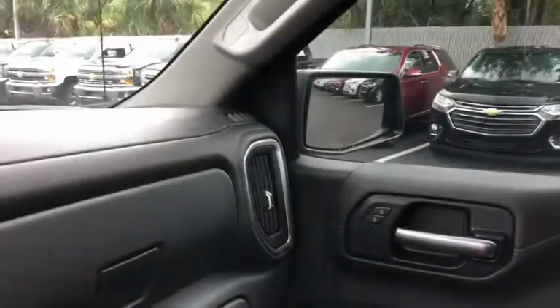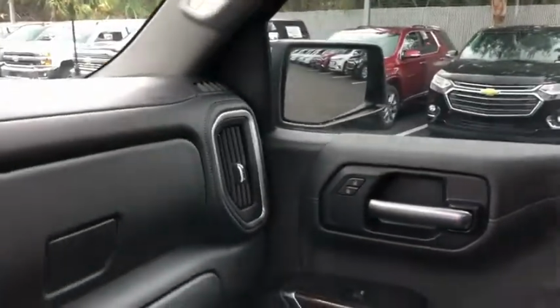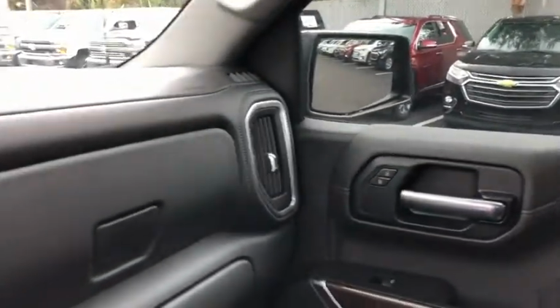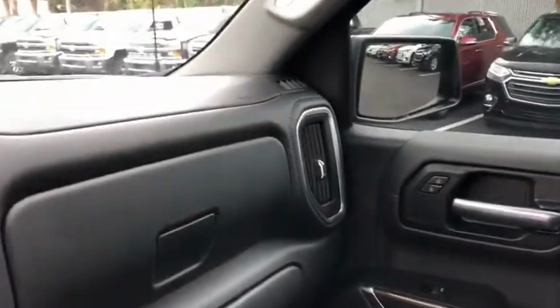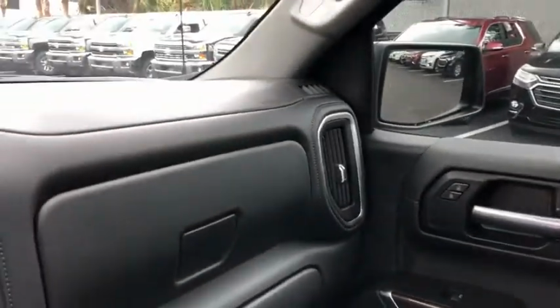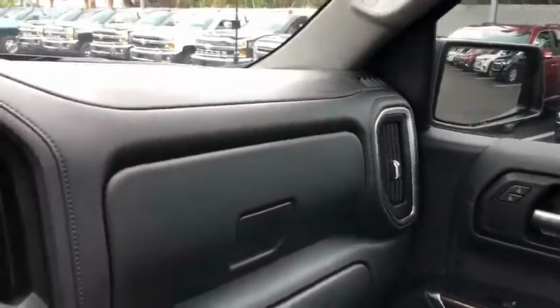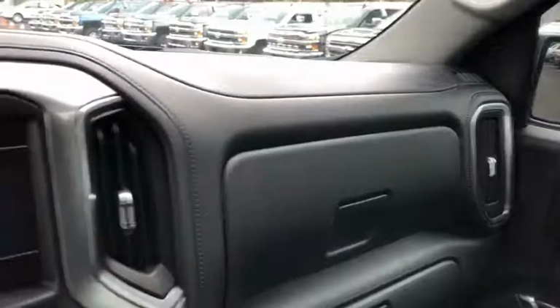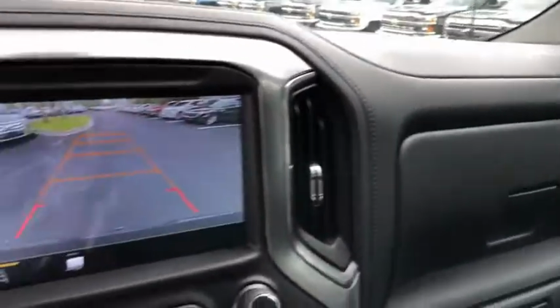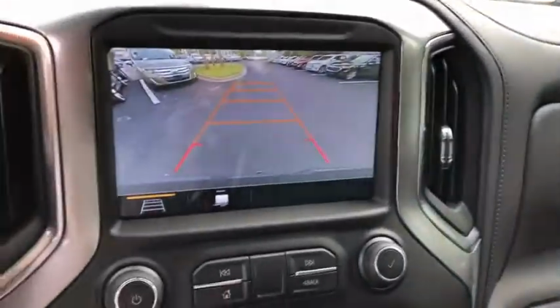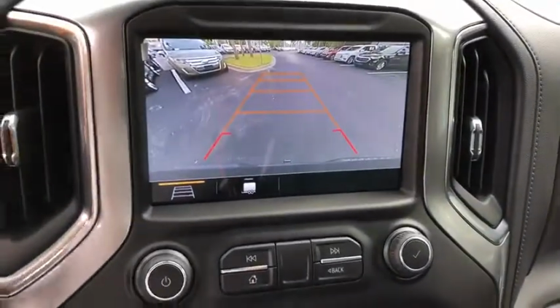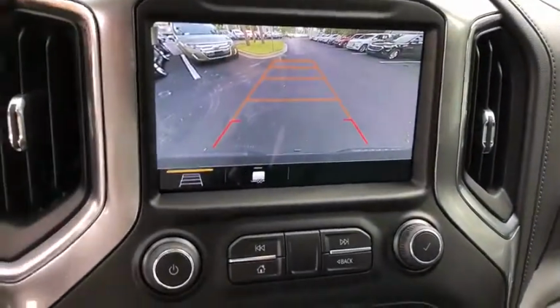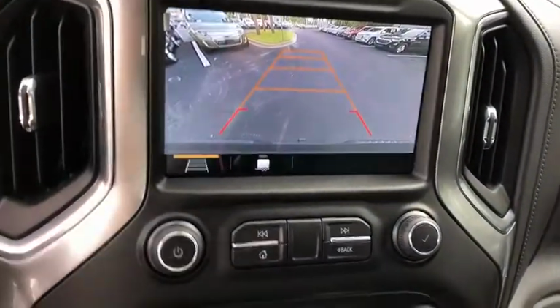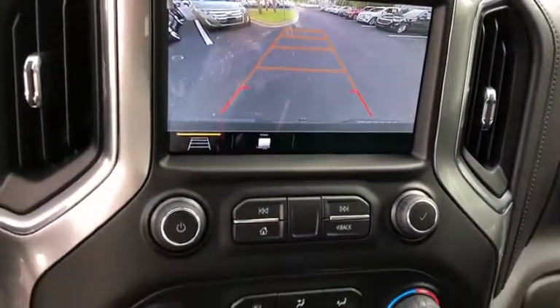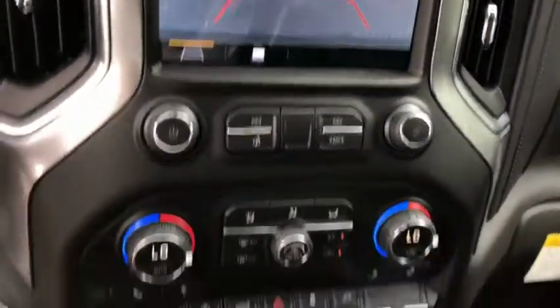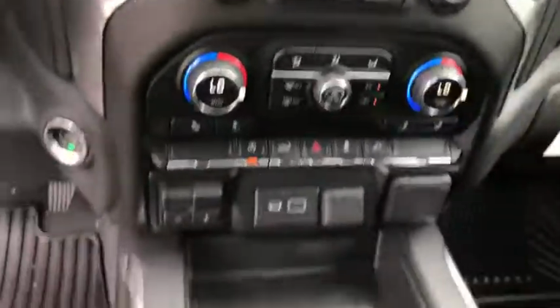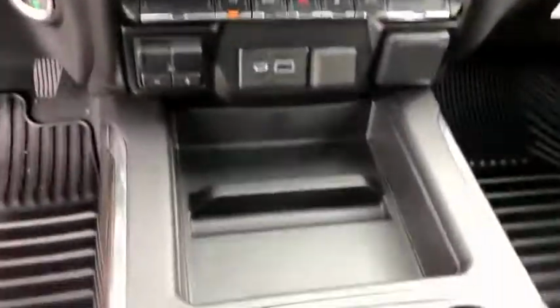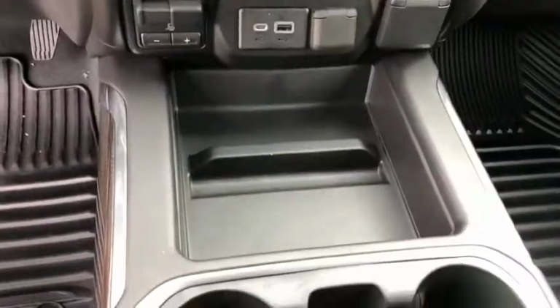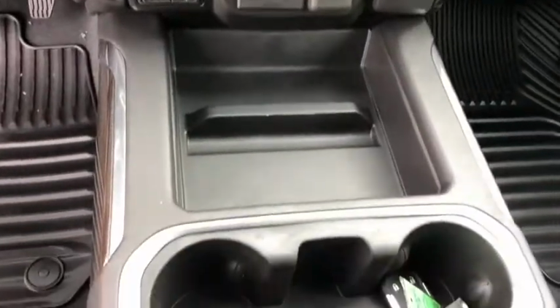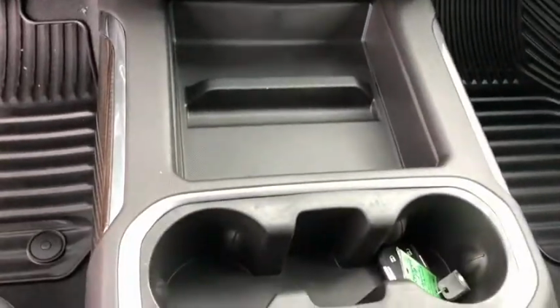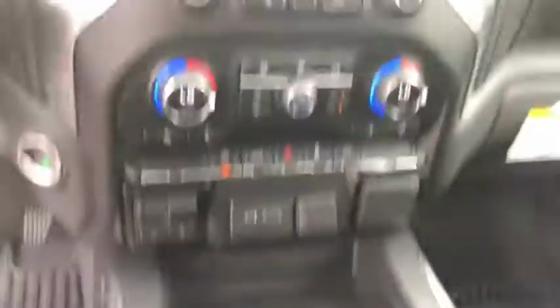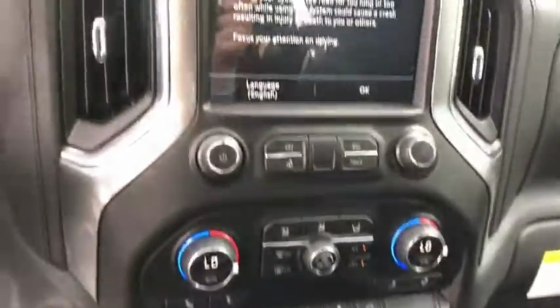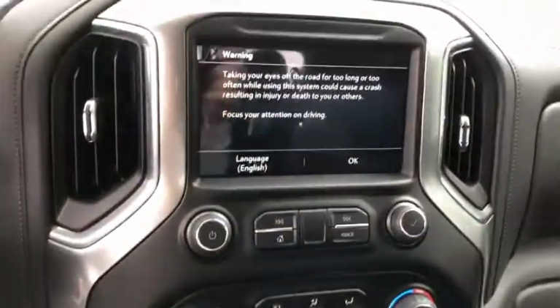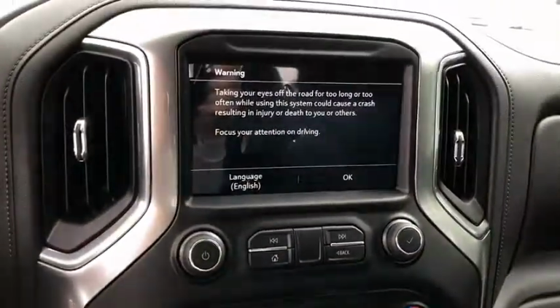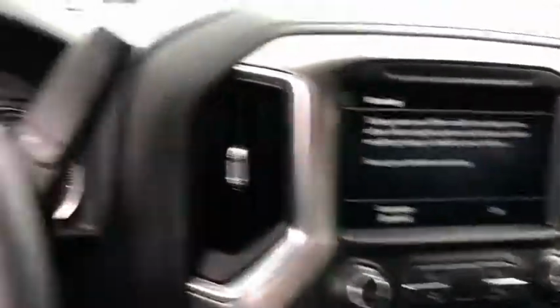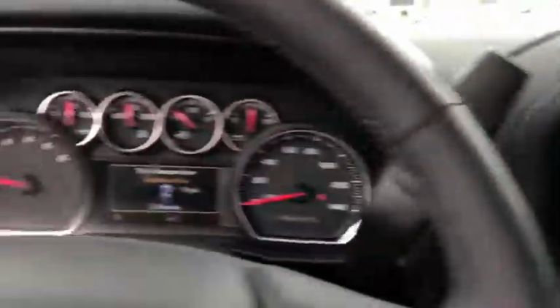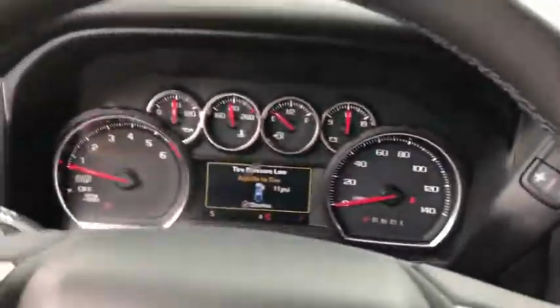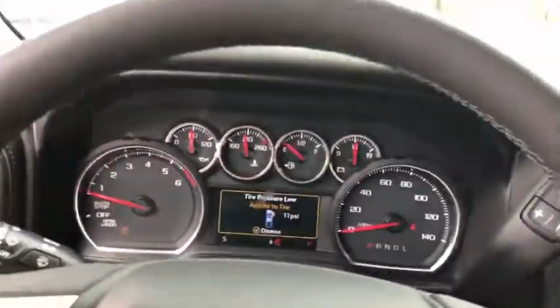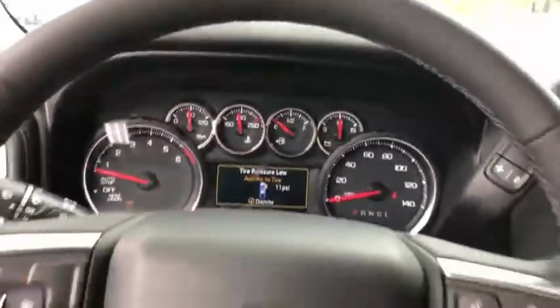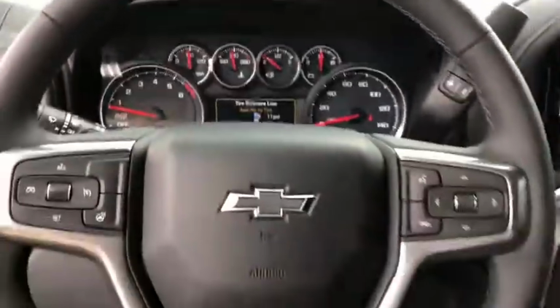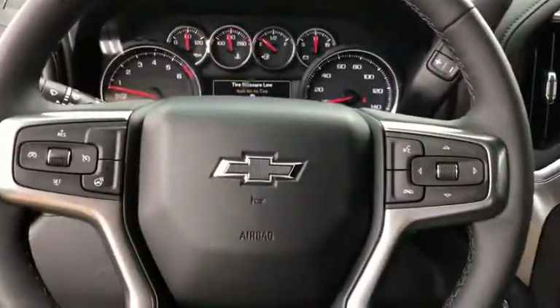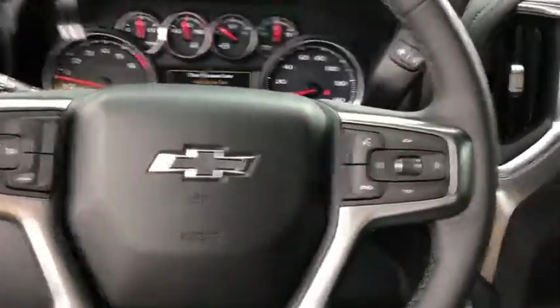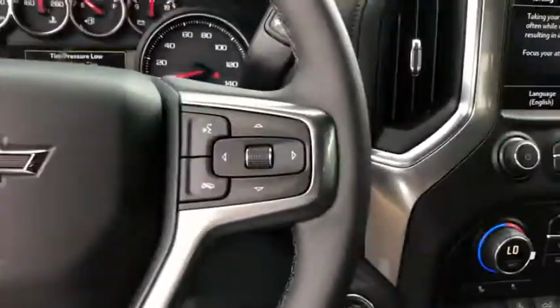Four-wheel disc brakes, center armrest, universal garage door opener, fog lights, heated steering wheel, compass, power windows, rear window defroster, power door locks, security system, leather package.